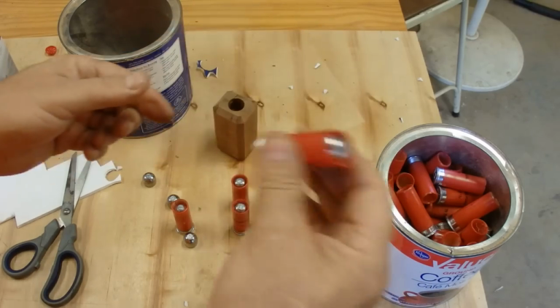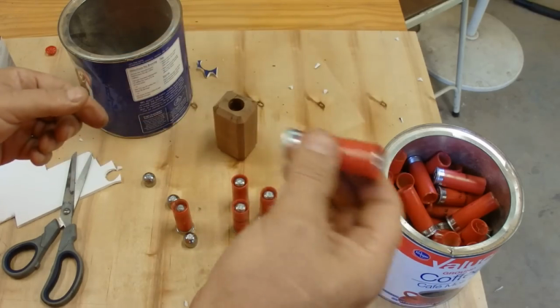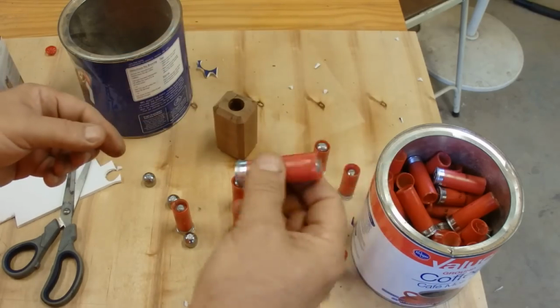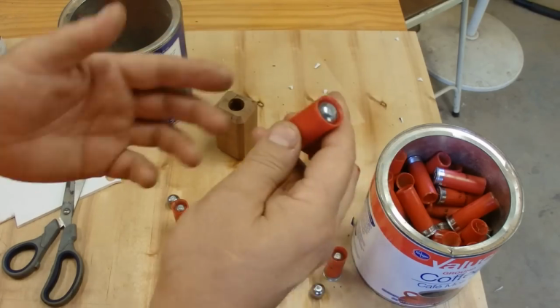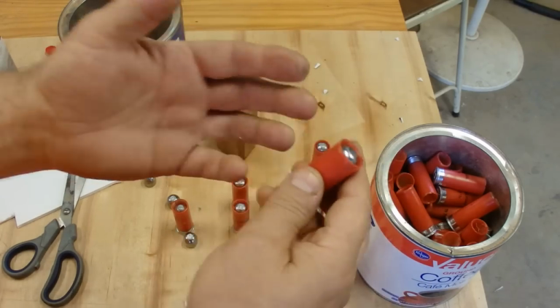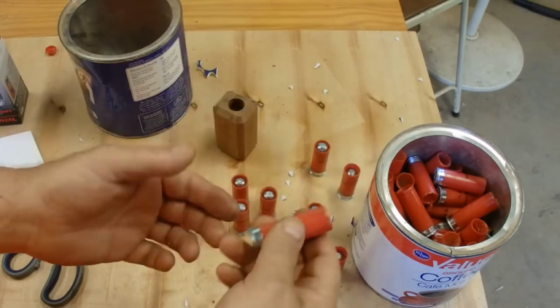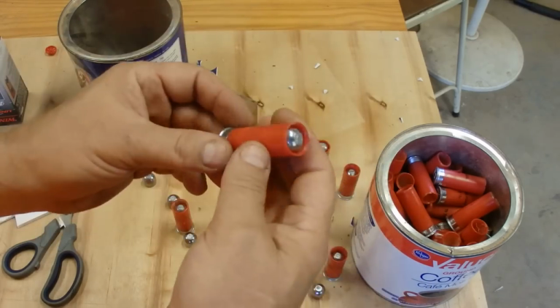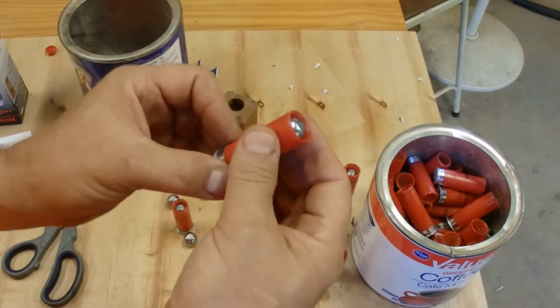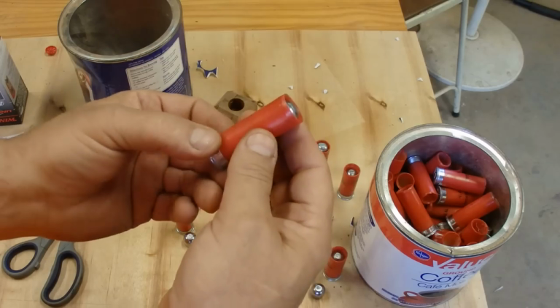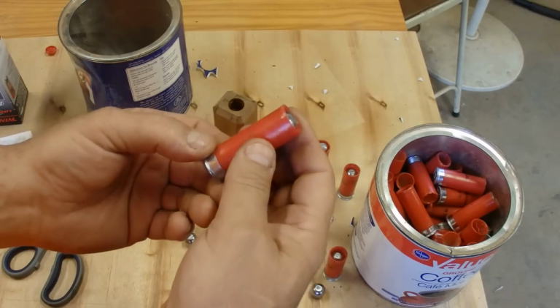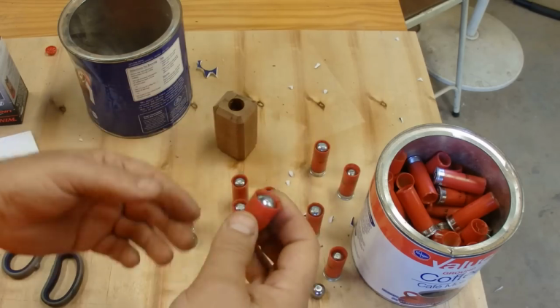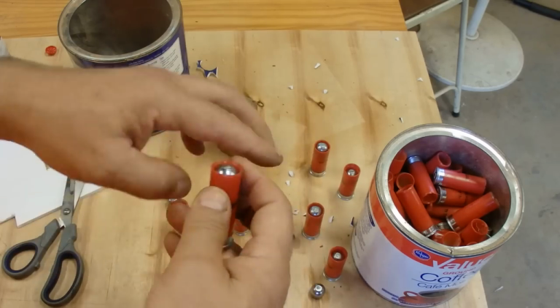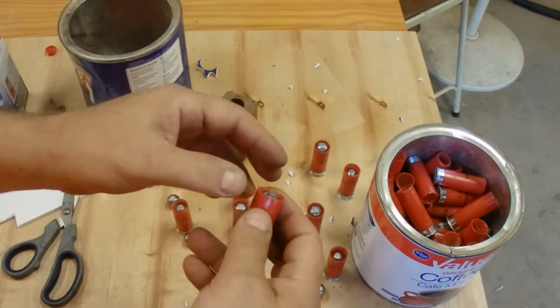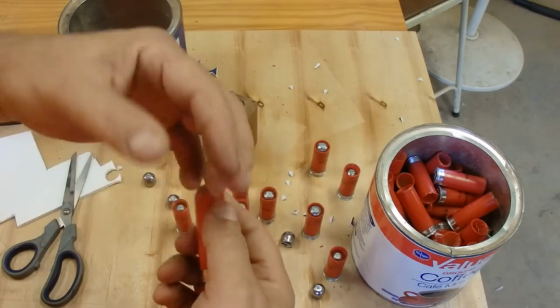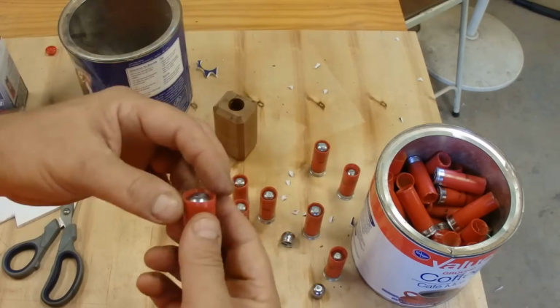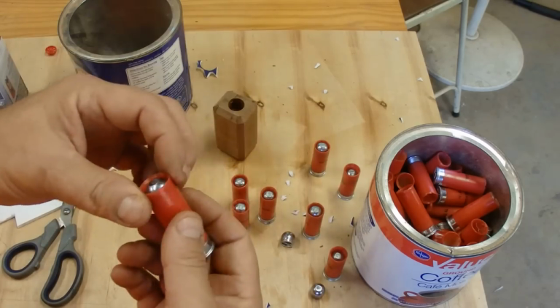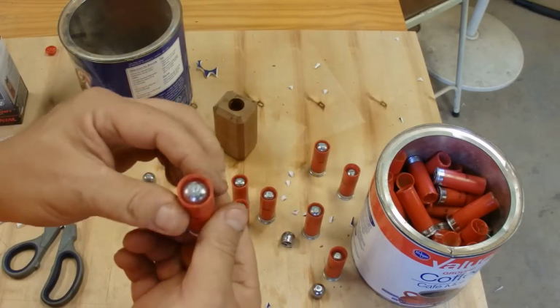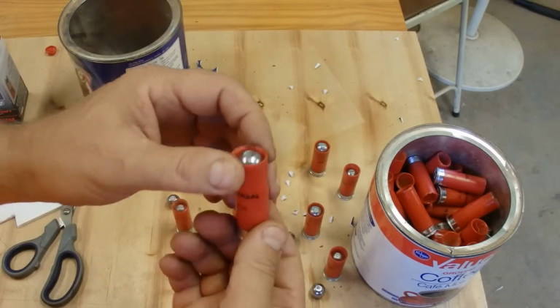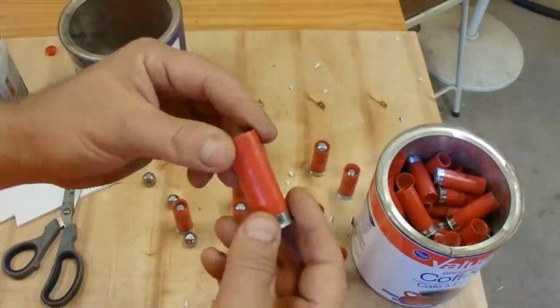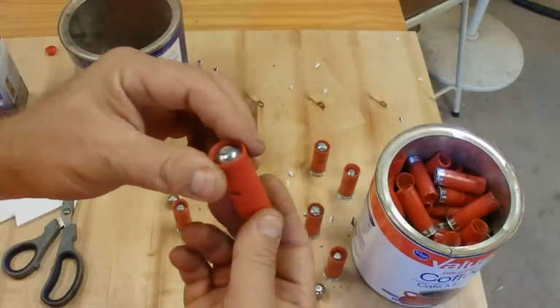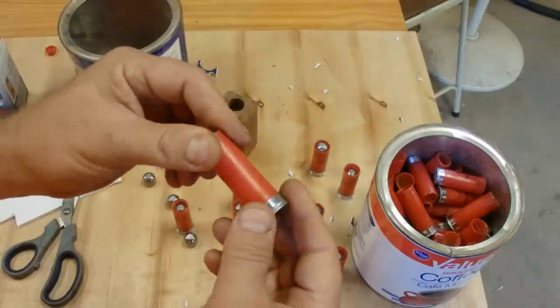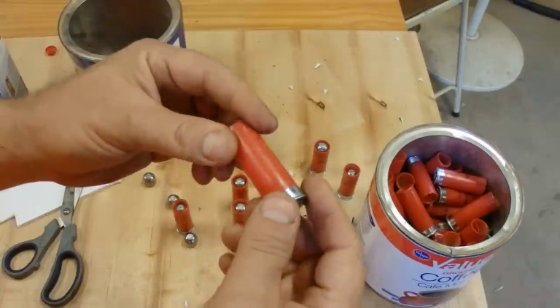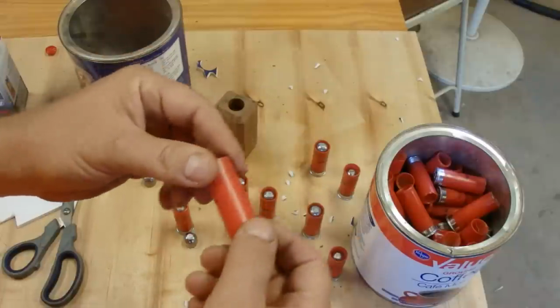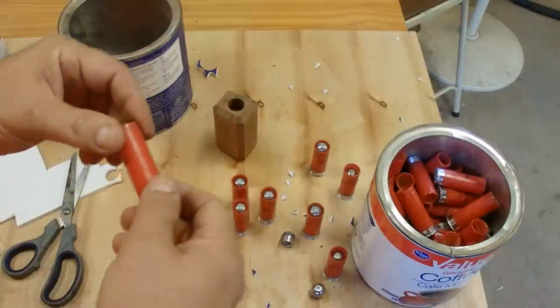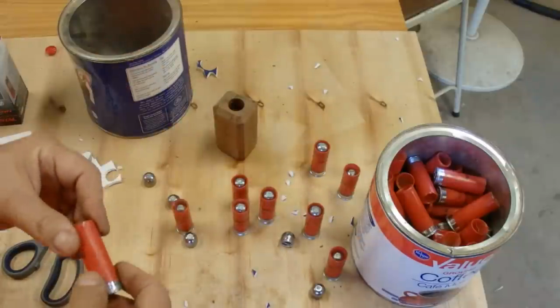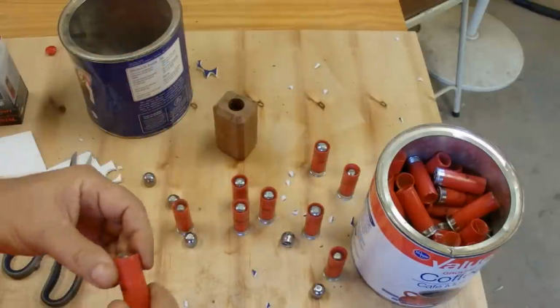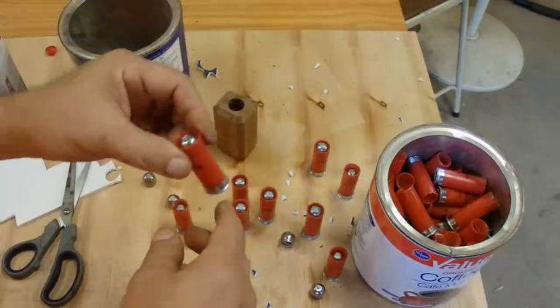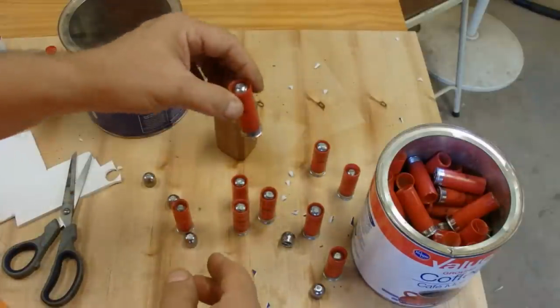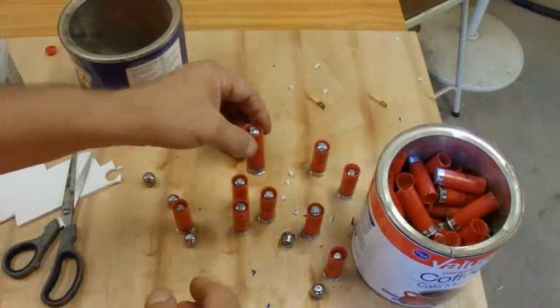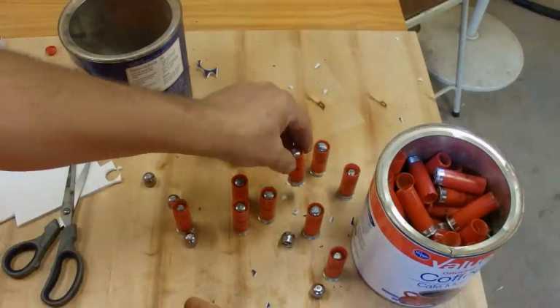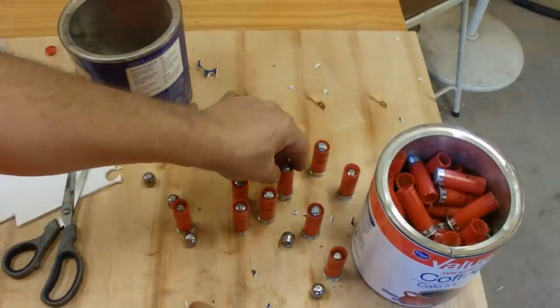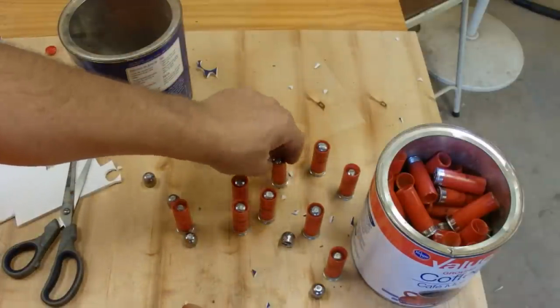Now you've got your own professional-looking slug instead of a waxer. You show up at the range with these and anybody would want to shoot them. They're low recoil, they're not going to hurt their shoulder, and they're going to blow stuff up big time — it's going to be a lot of fun.